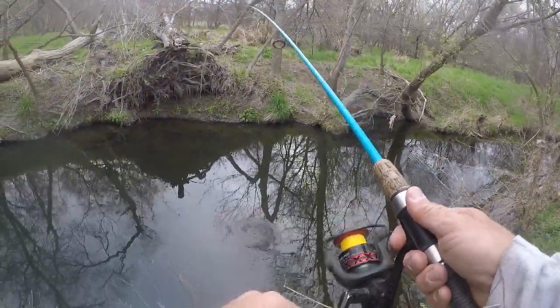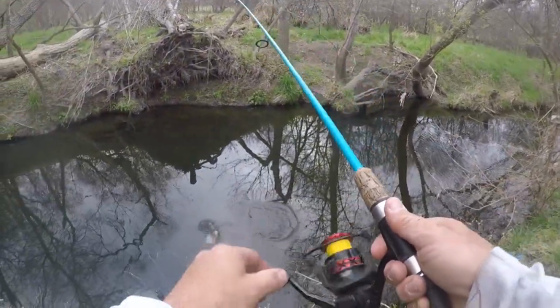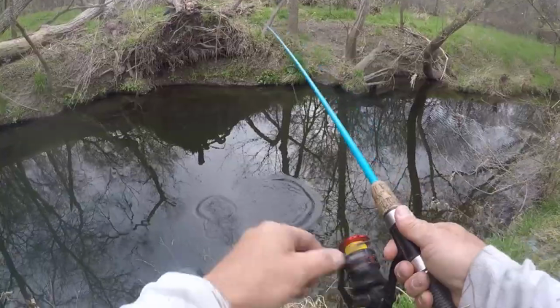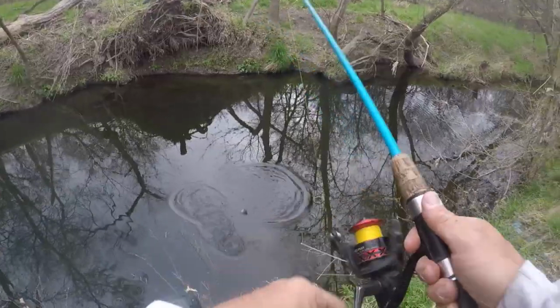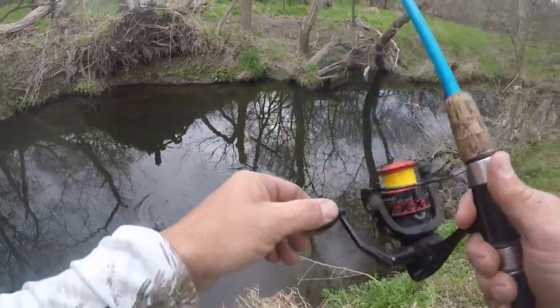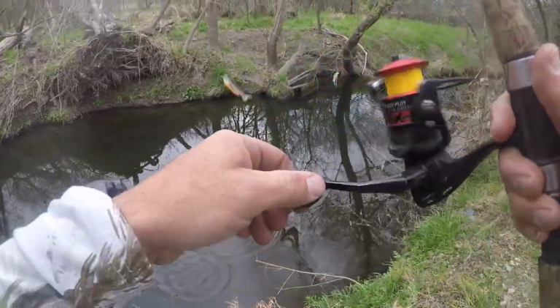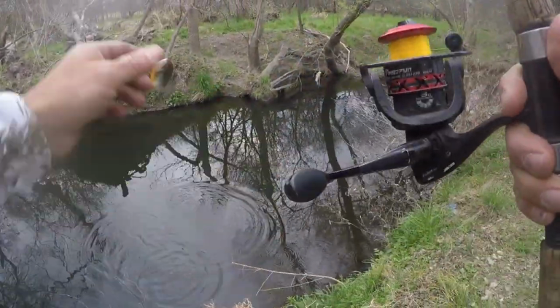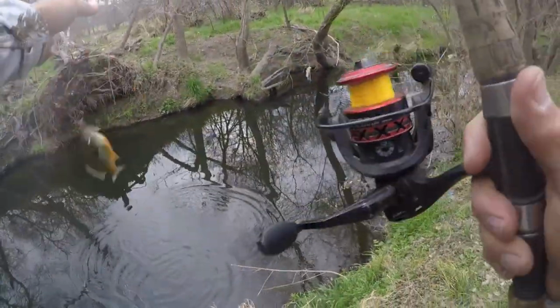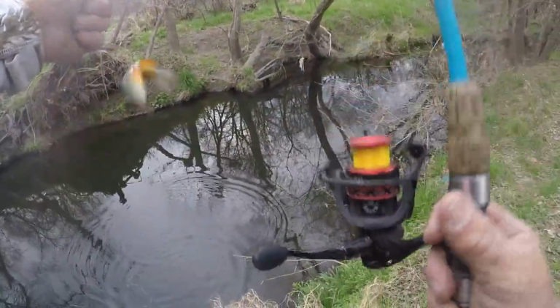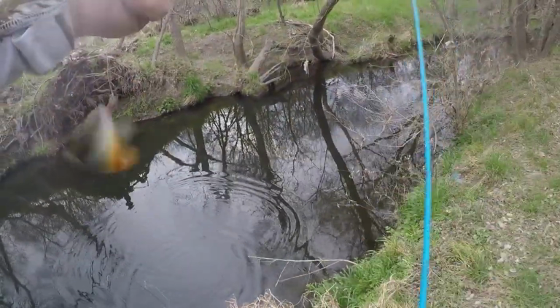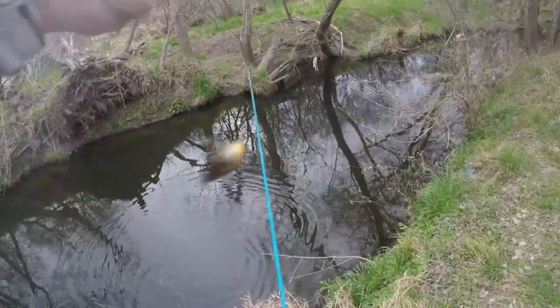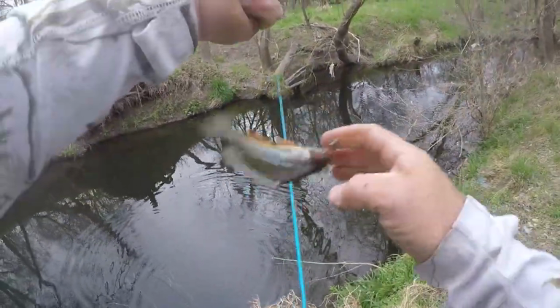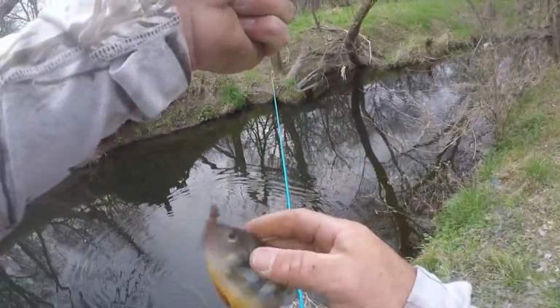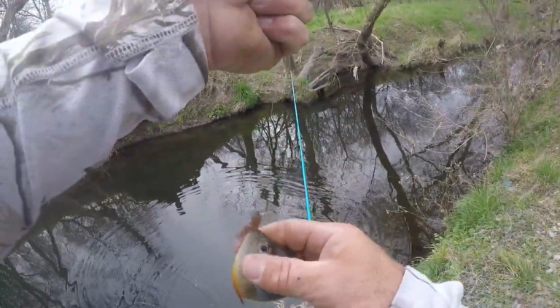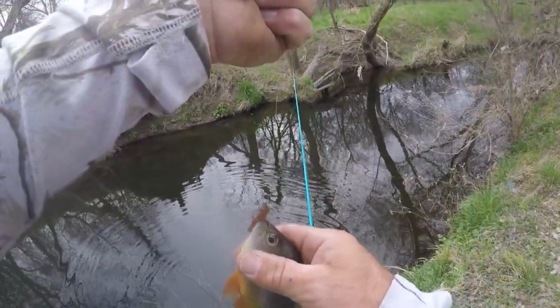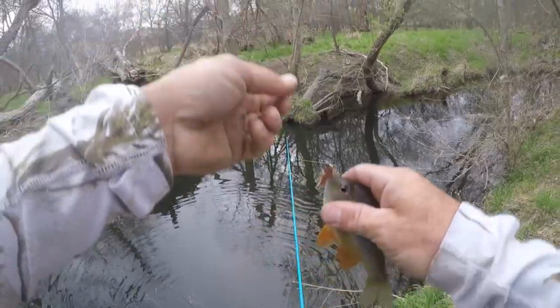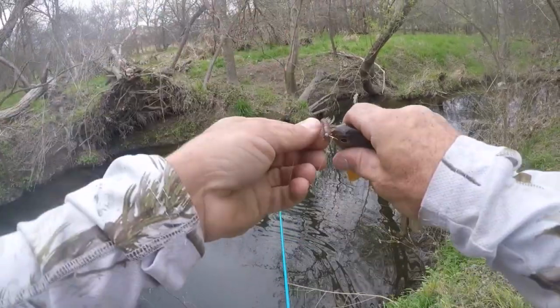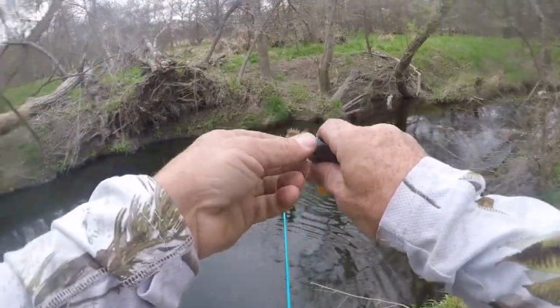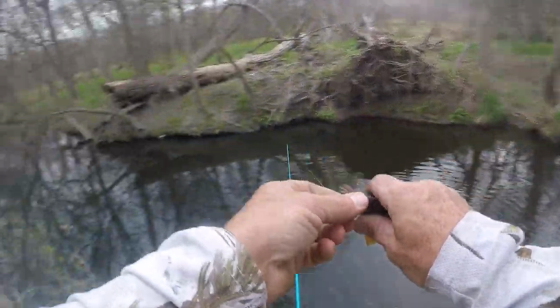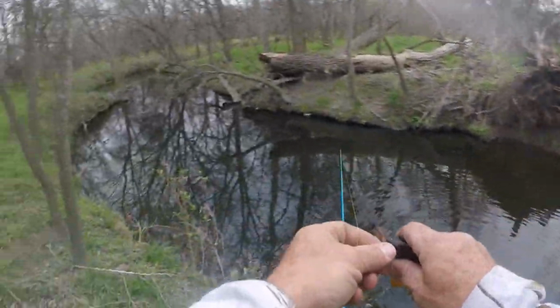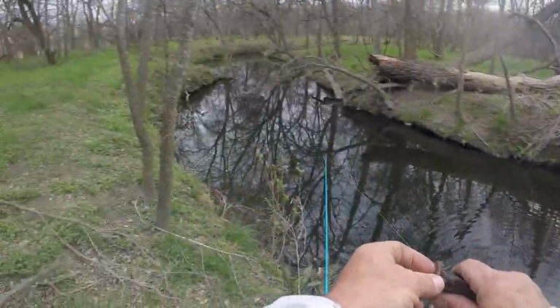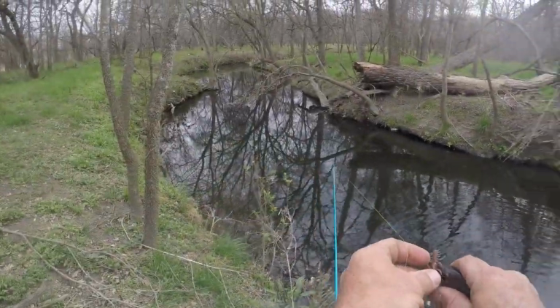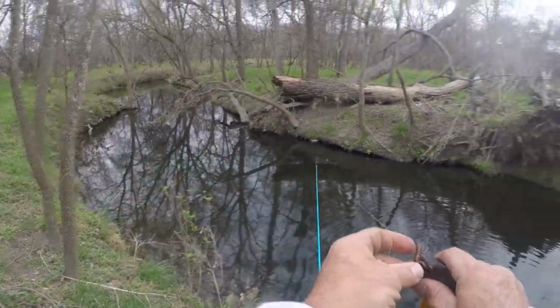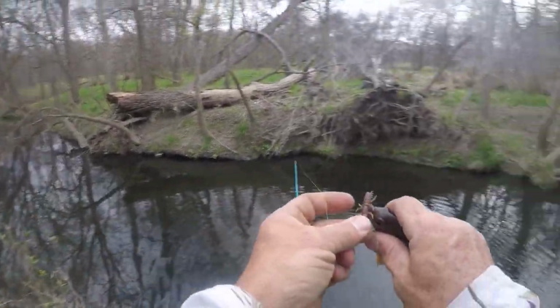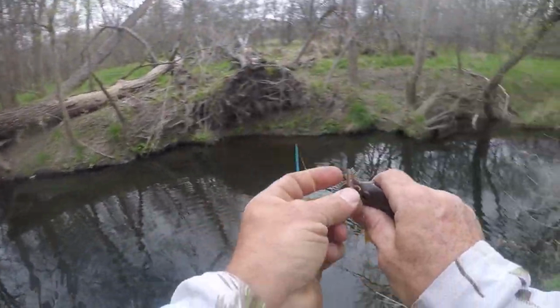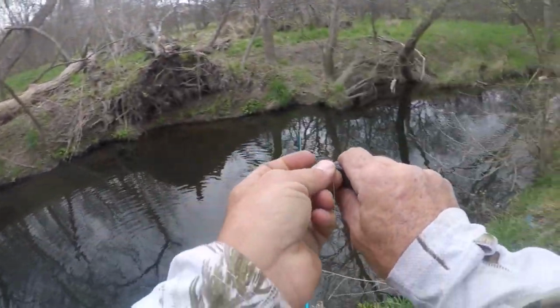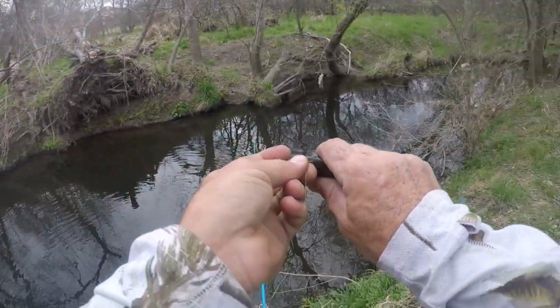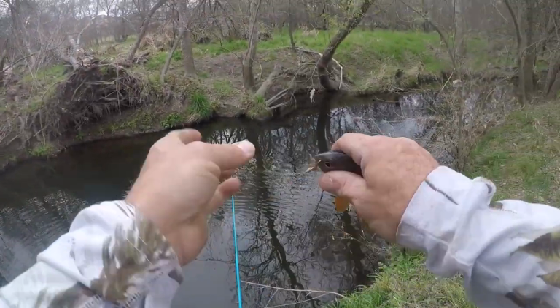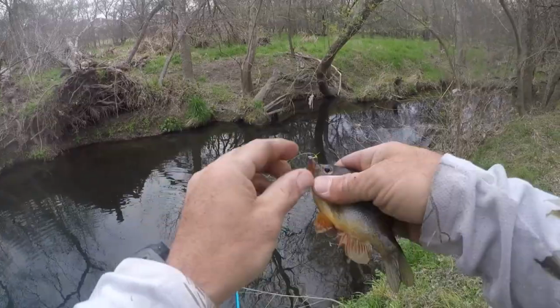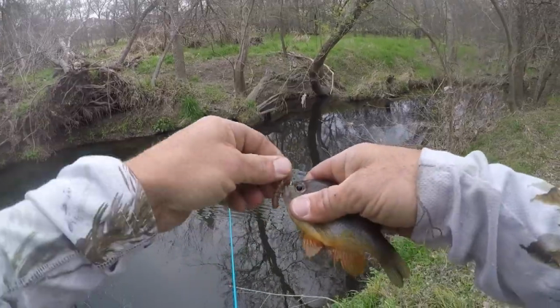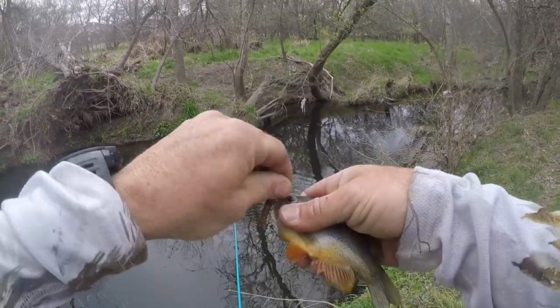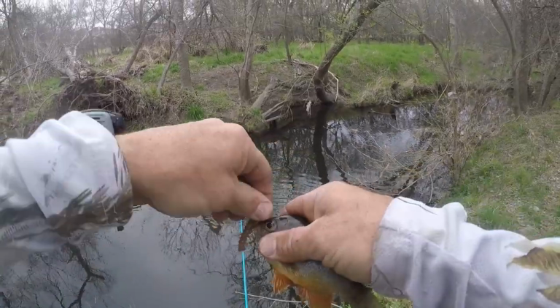Finally got us one right there. Little green sunfish. I've been fishing this whole little bitty deep section right here and I just haven't really hooked into anything until right there.